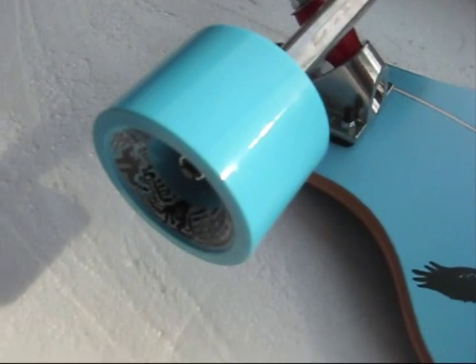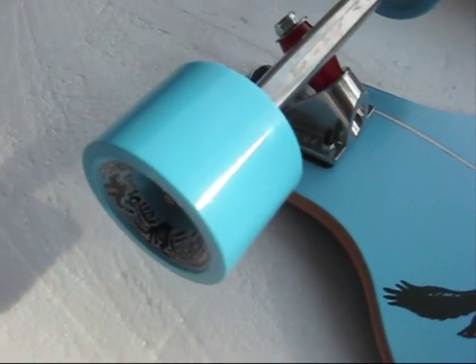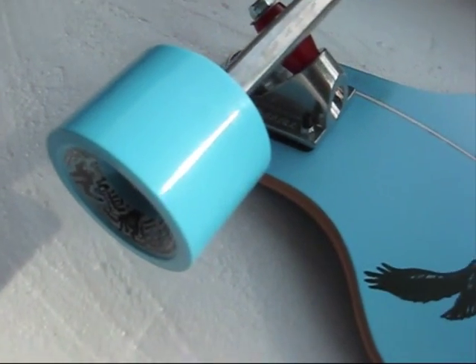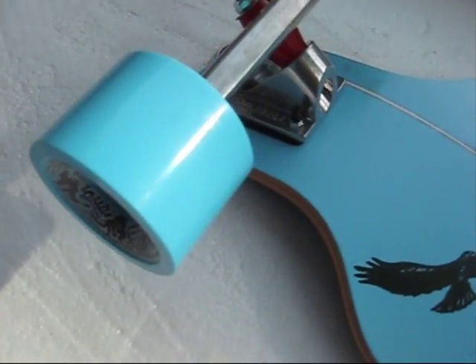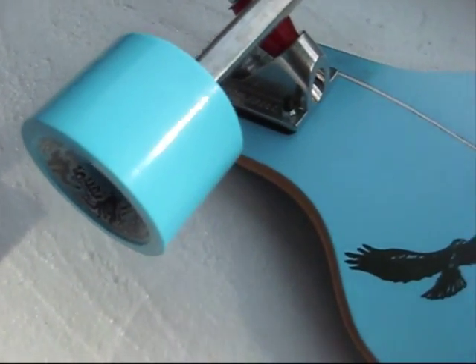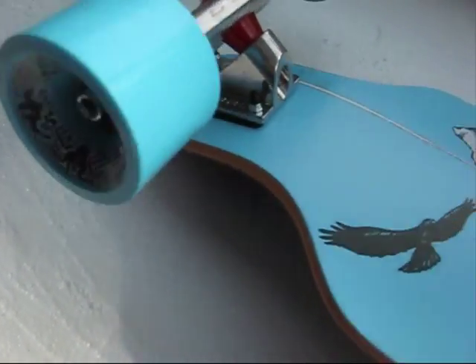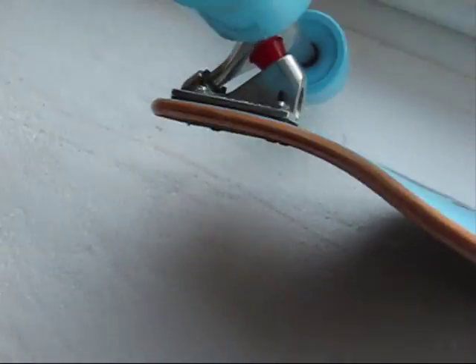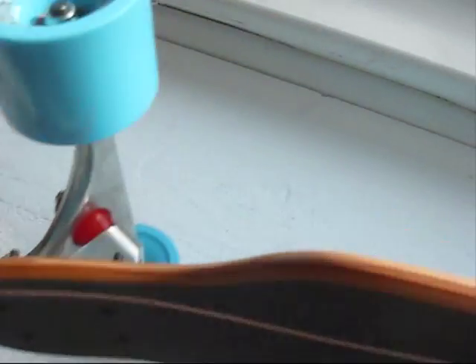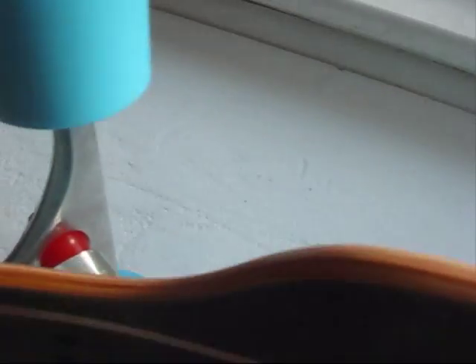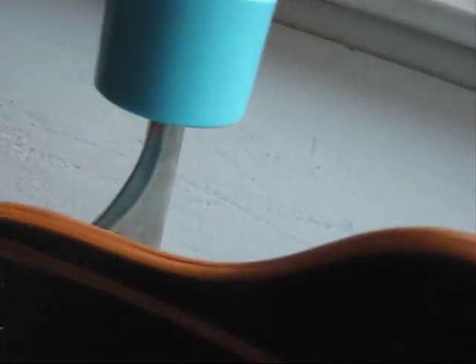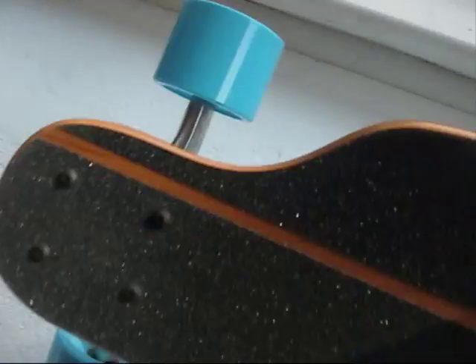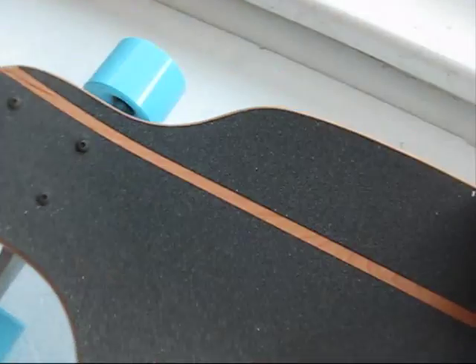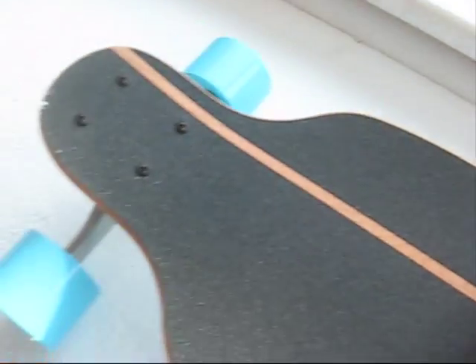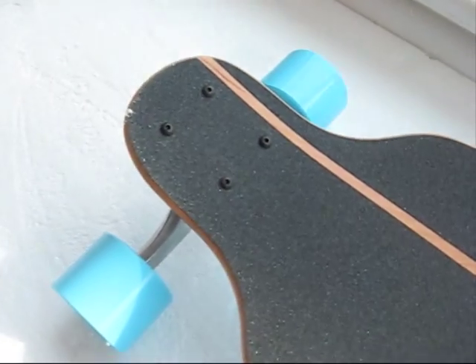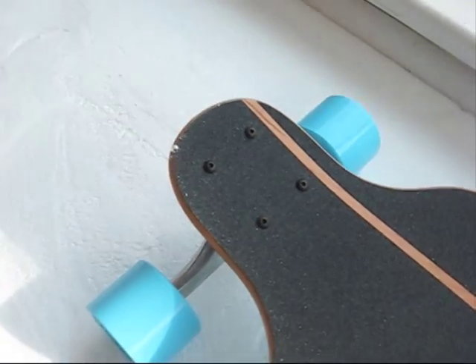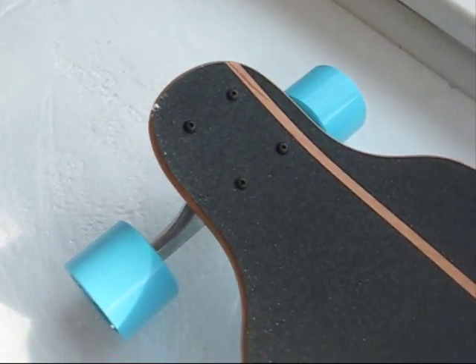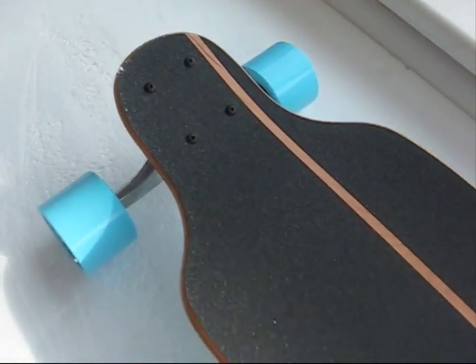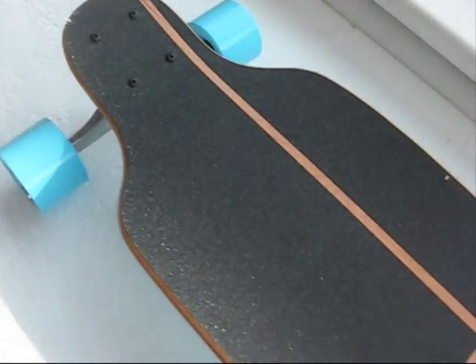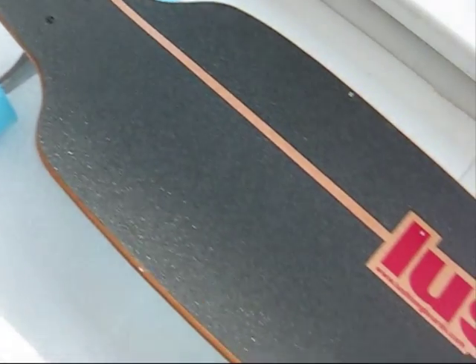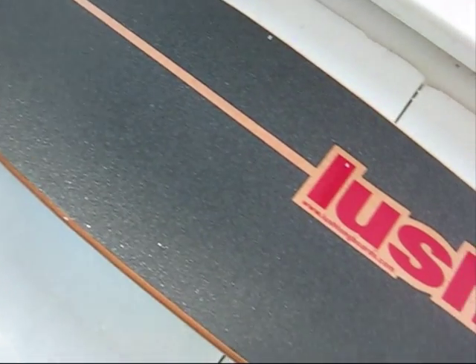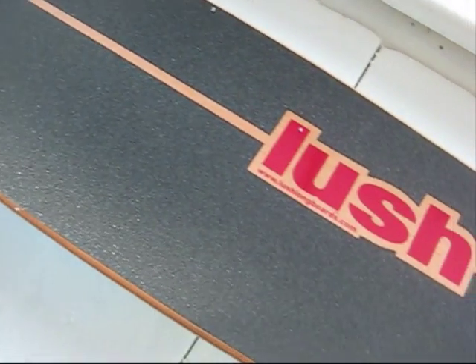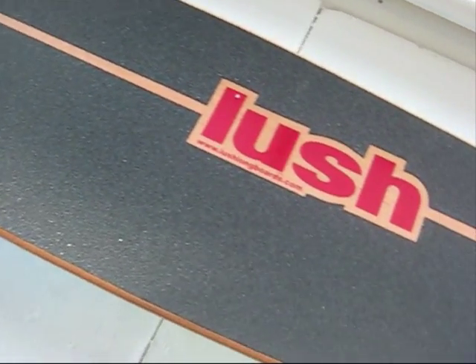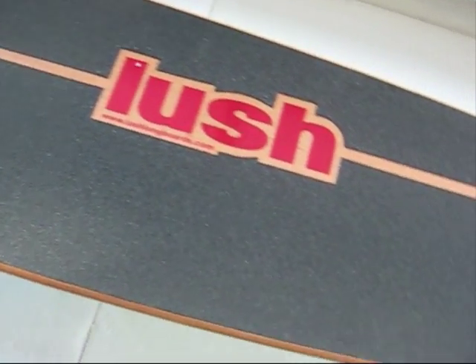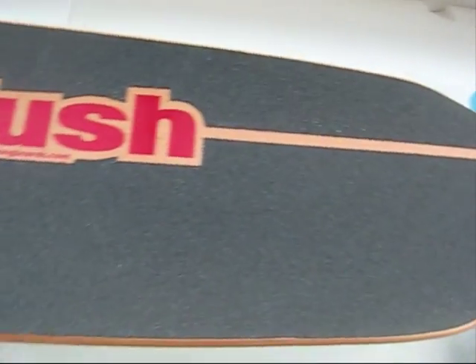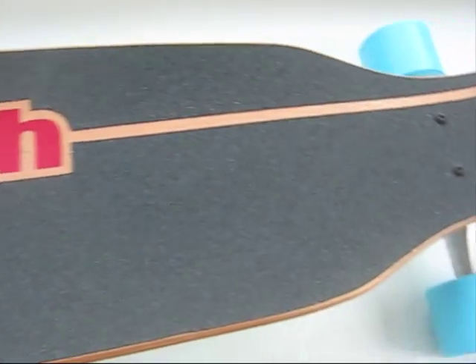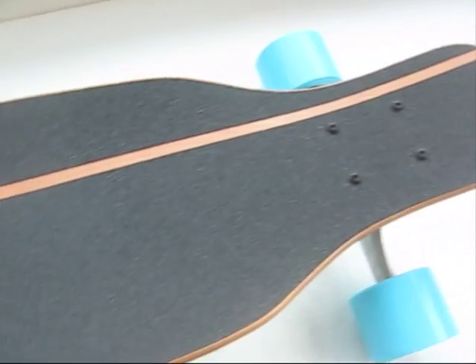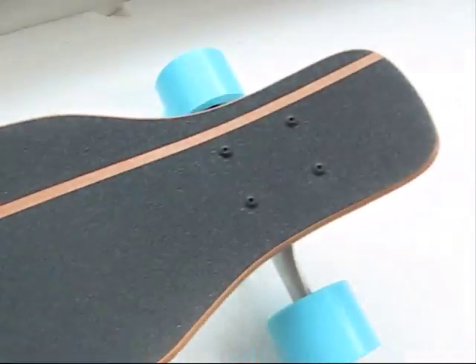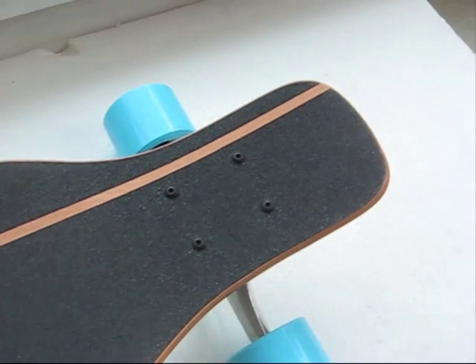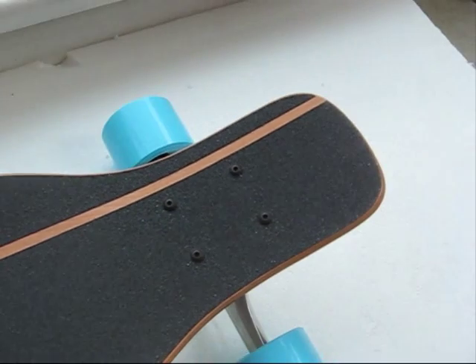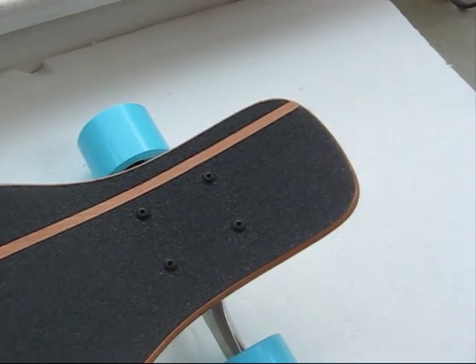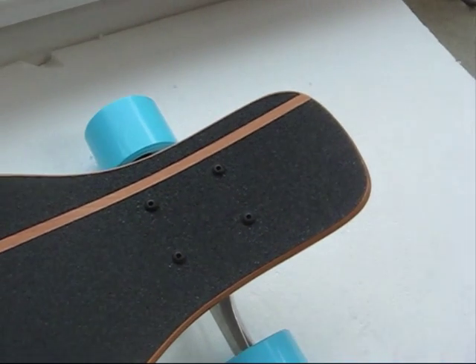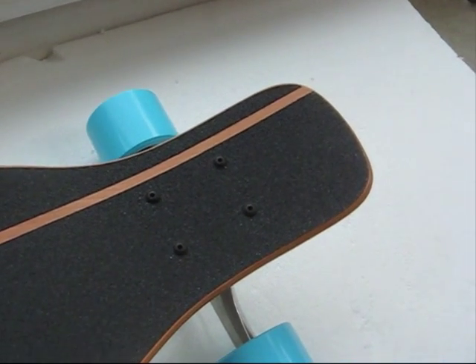Let's have a good look at the top to show you how the grip is done. We've got a nice pinstripe all the way down, cut out around the logo, all the way to this small tail.